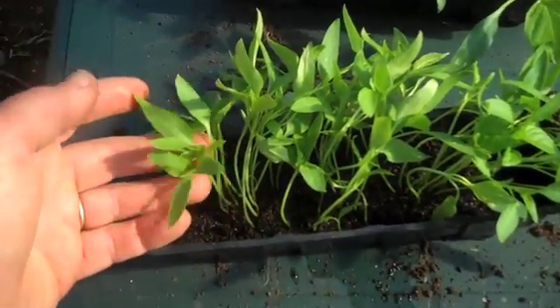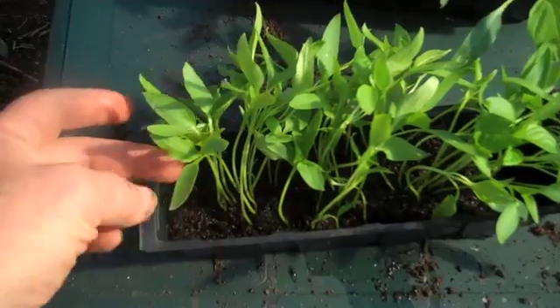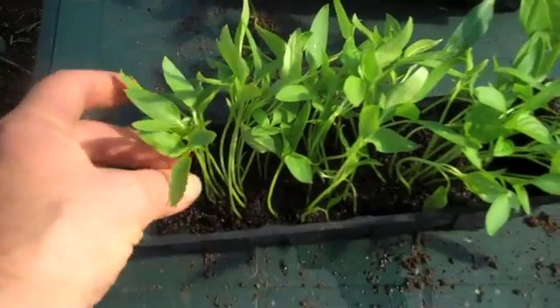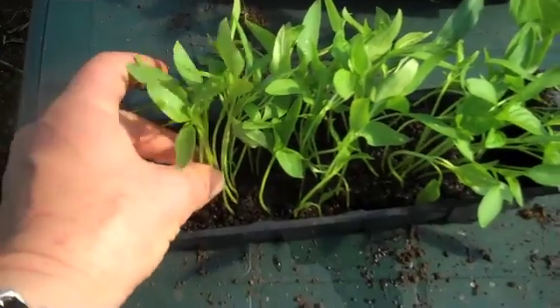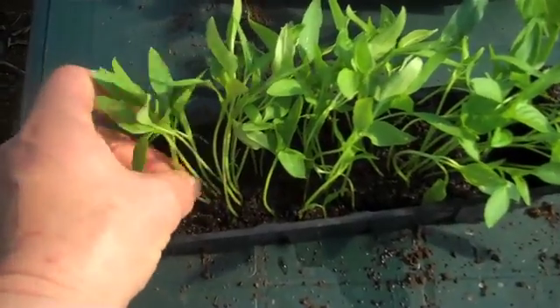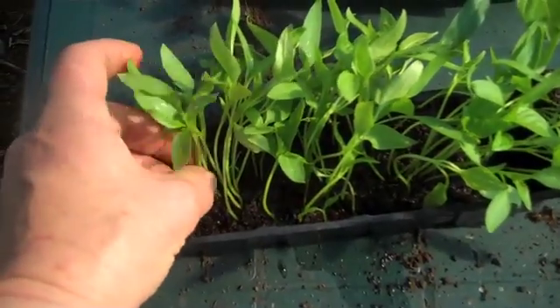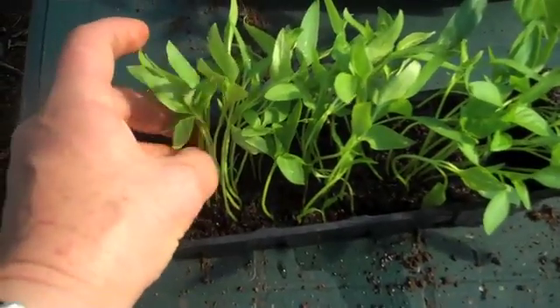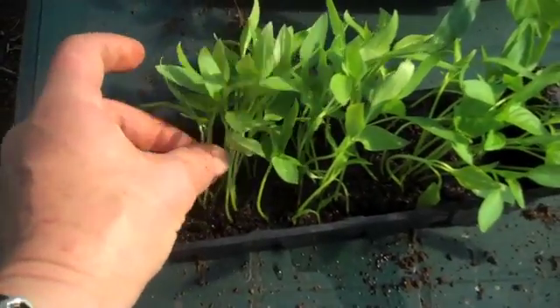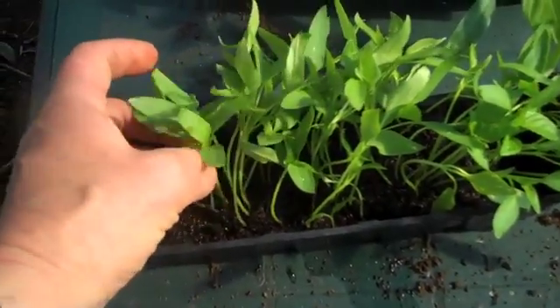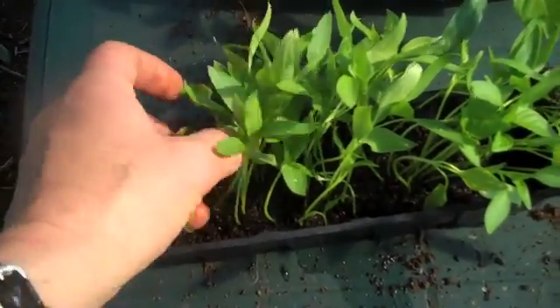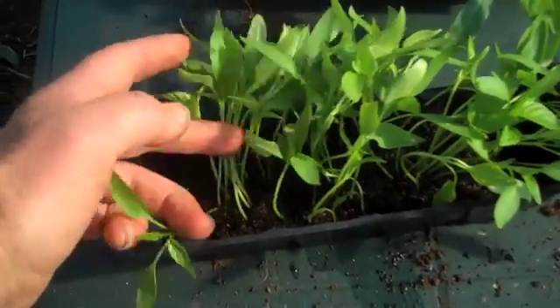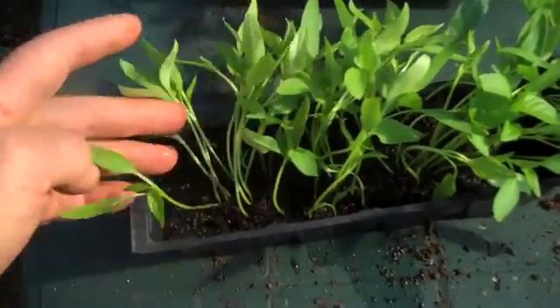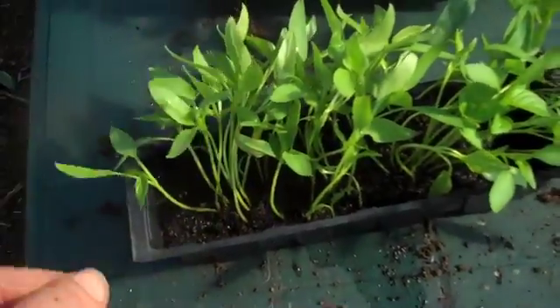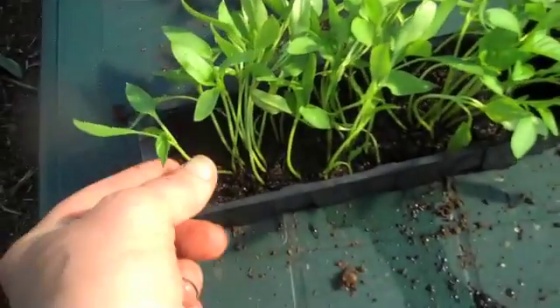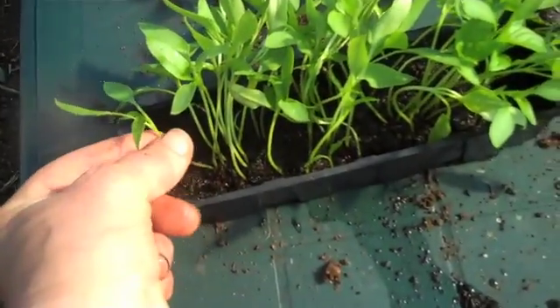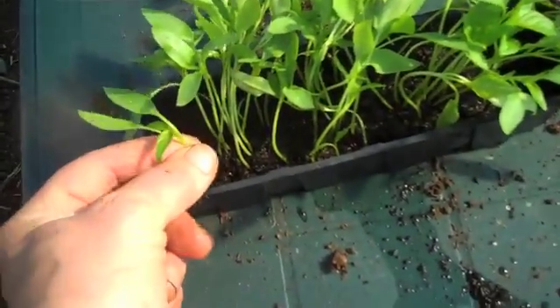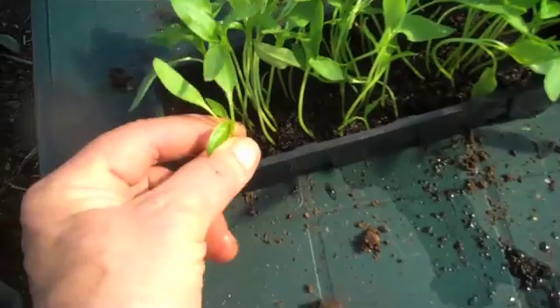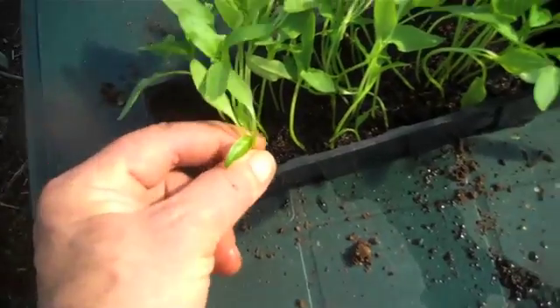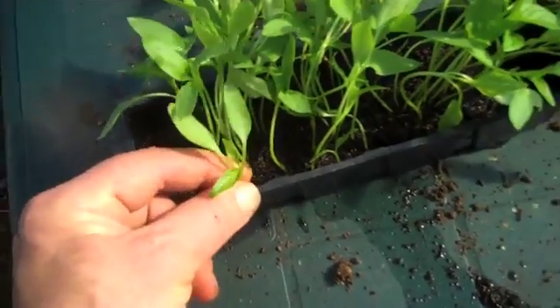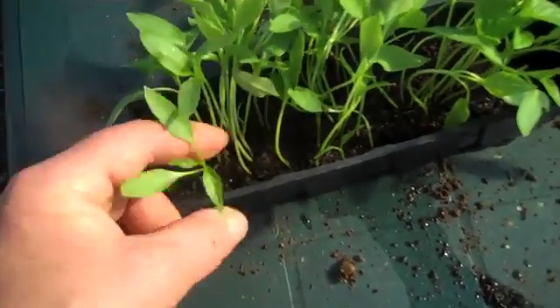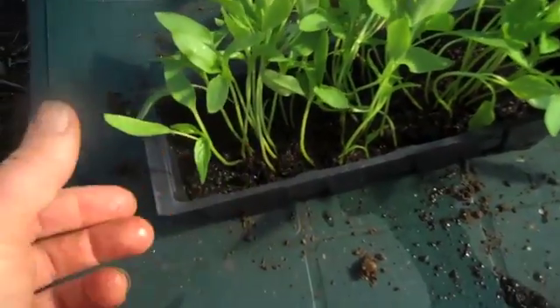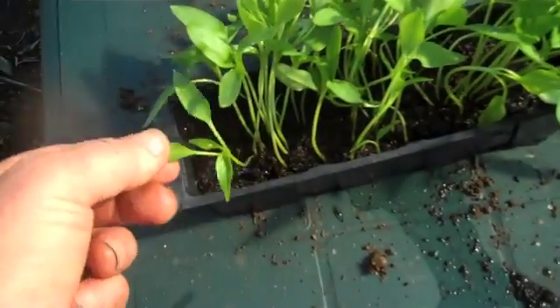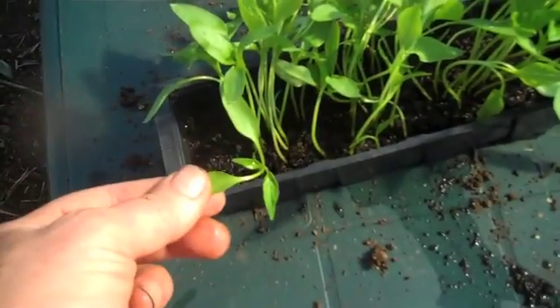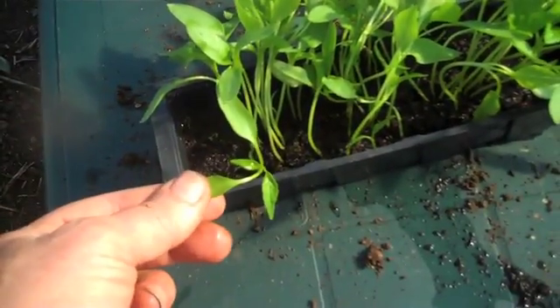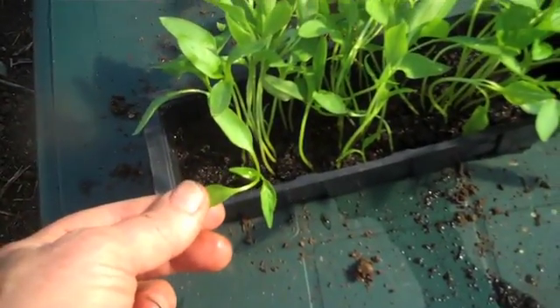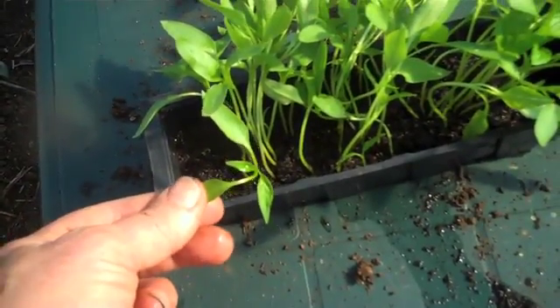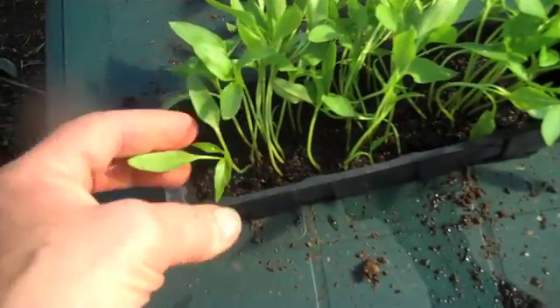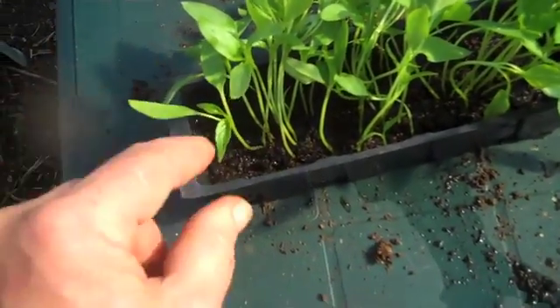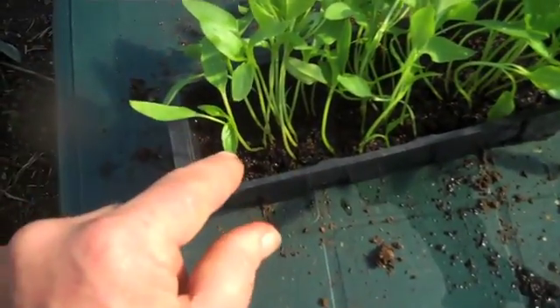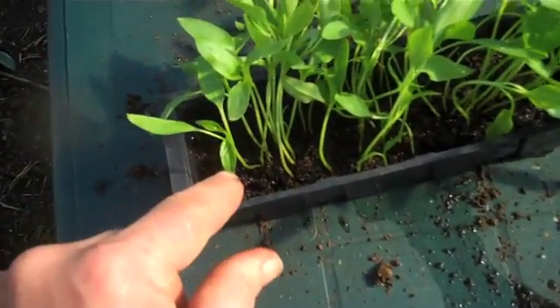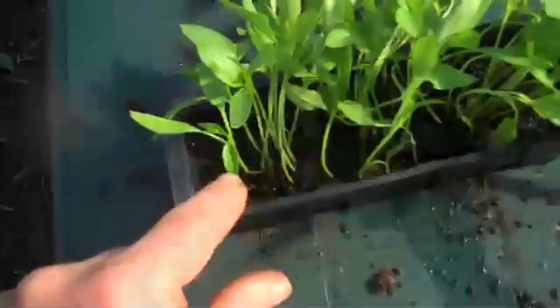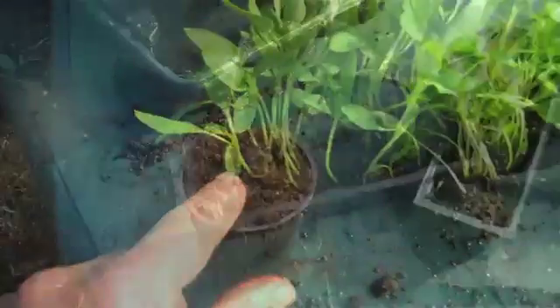Now what you have to do is plant them deep, right up to the cotyledons like these. These are cotyledons — they're not true leaves. This is the first true leaf there.